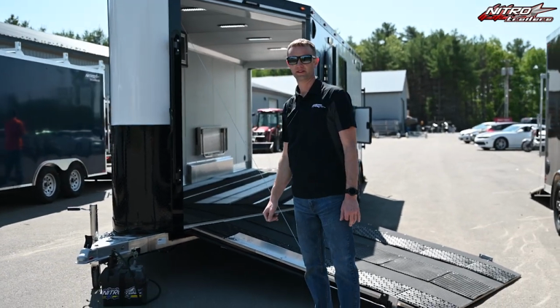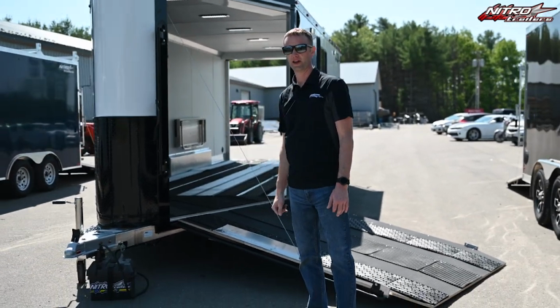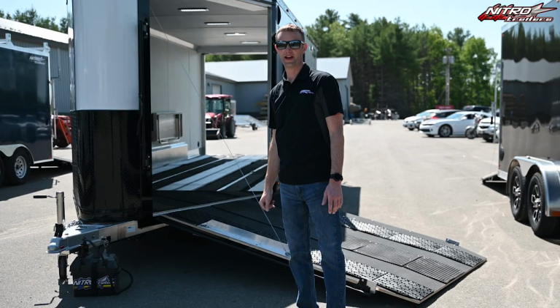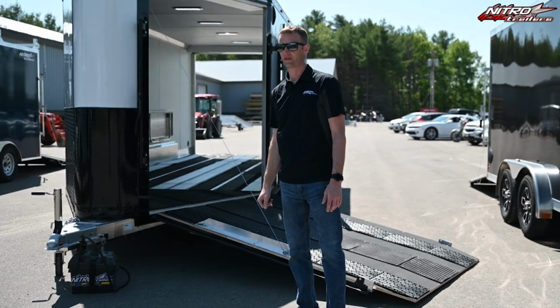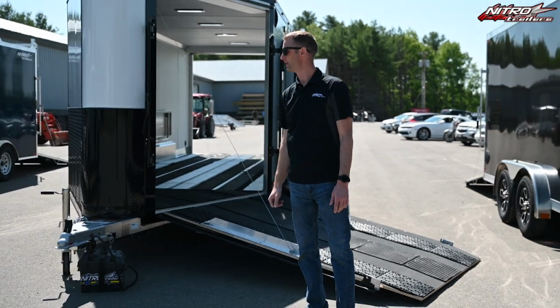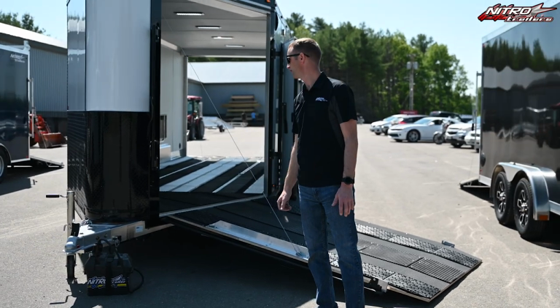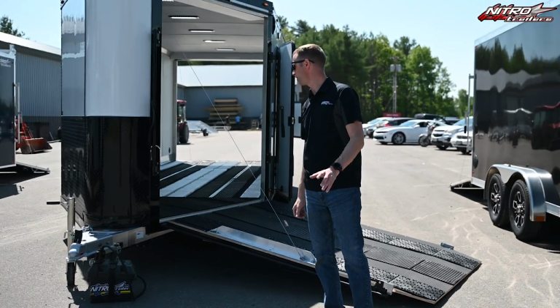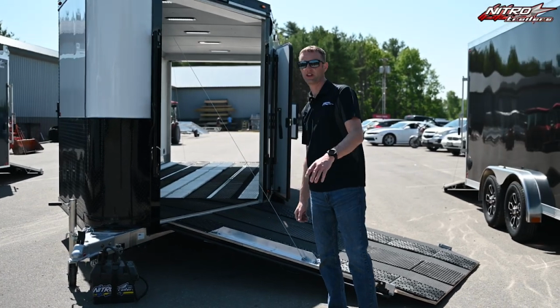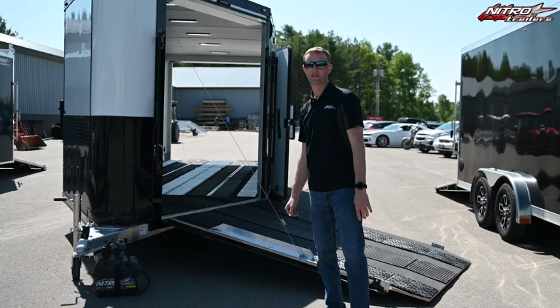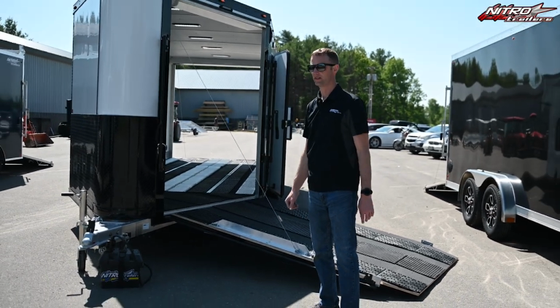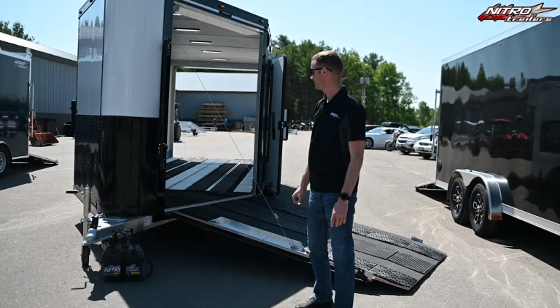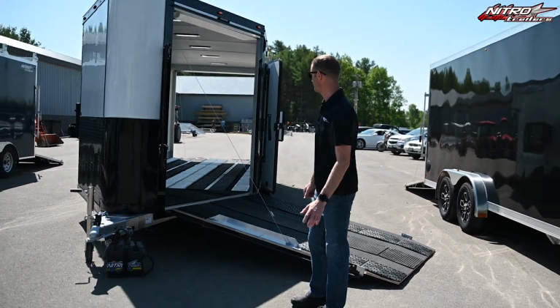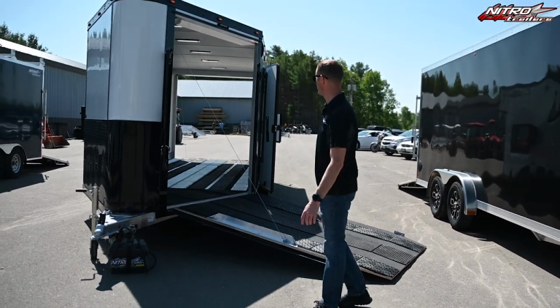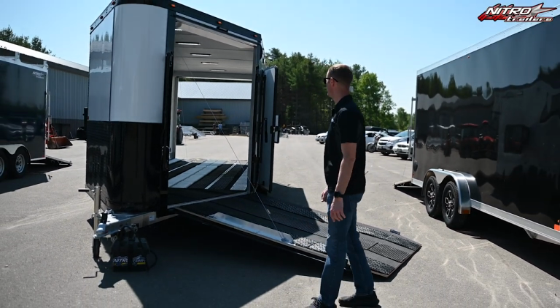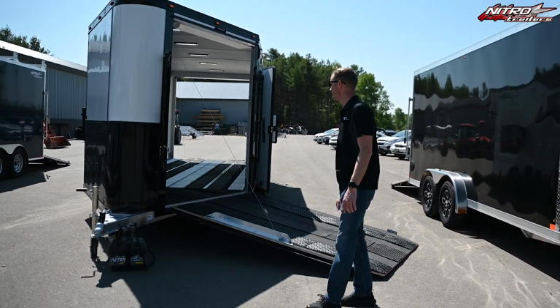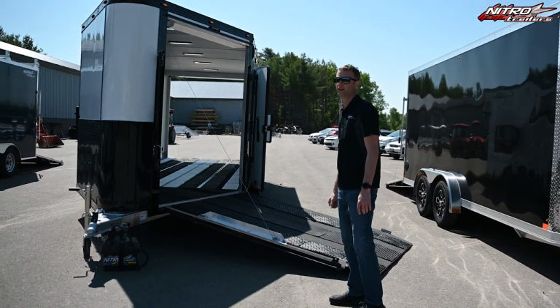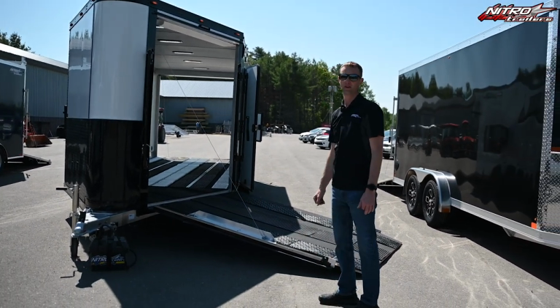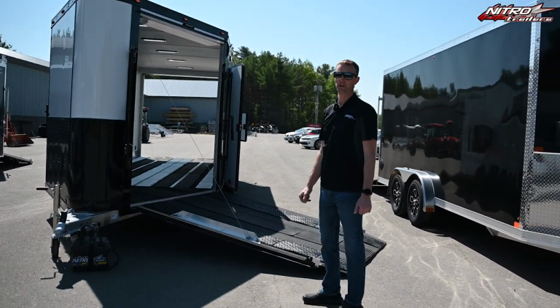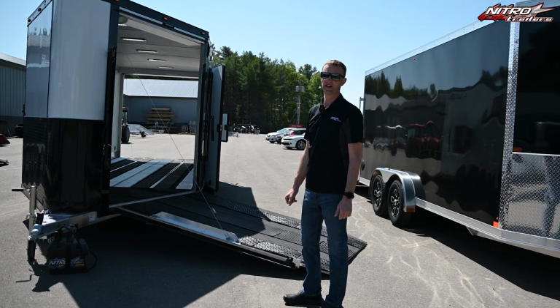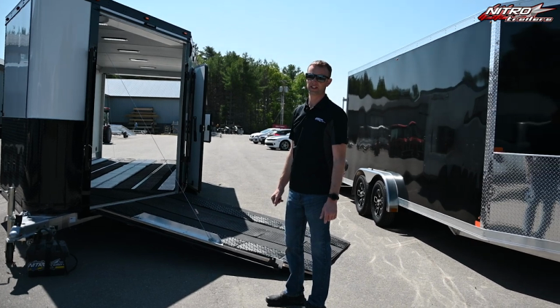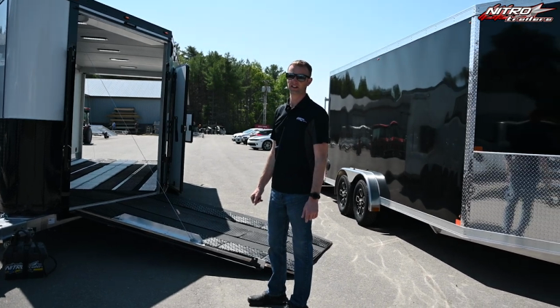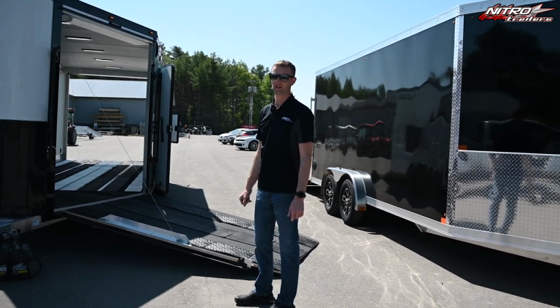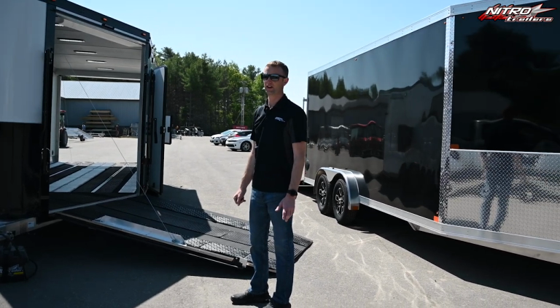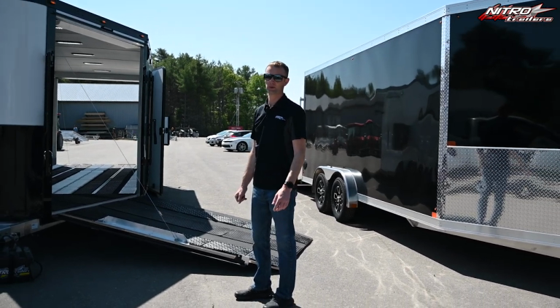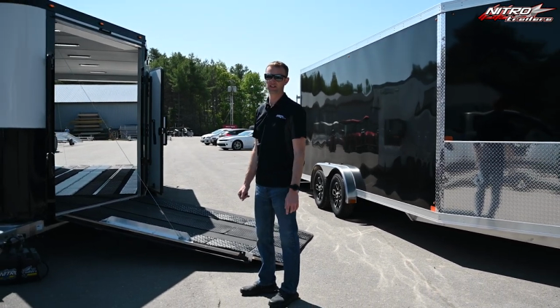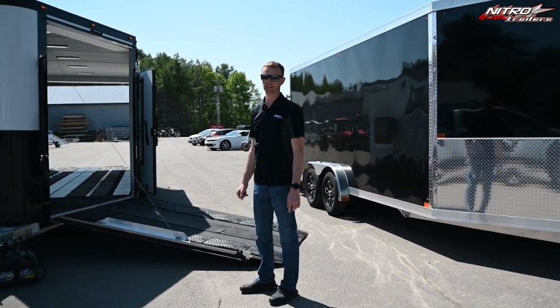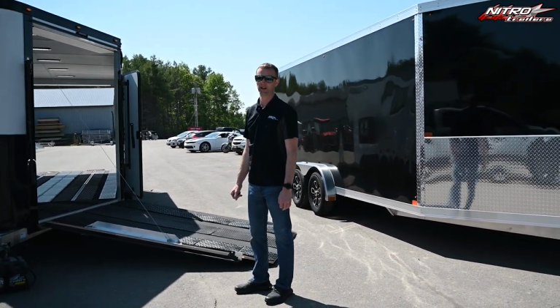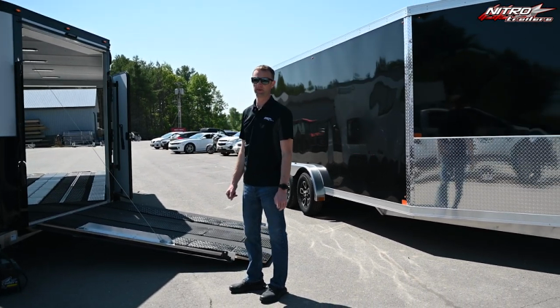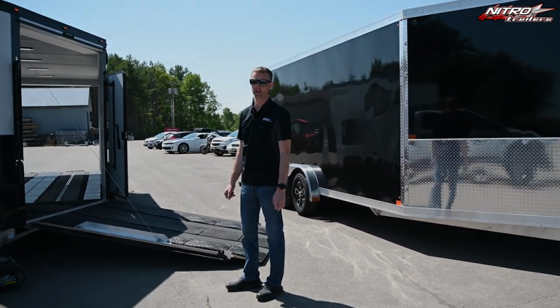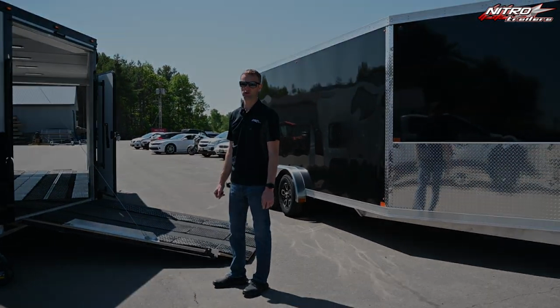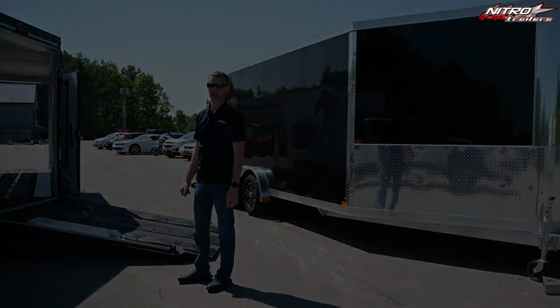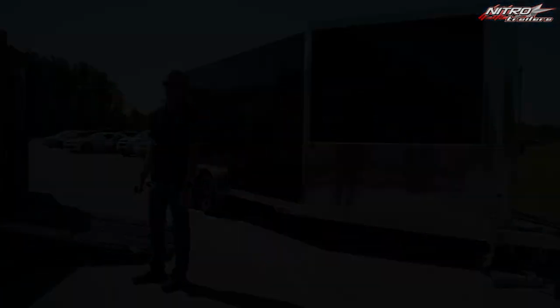For more options, customization, and pricing, reach out to your nearest dealer. To find our available dealers, visit www.nitrotrailers.com.